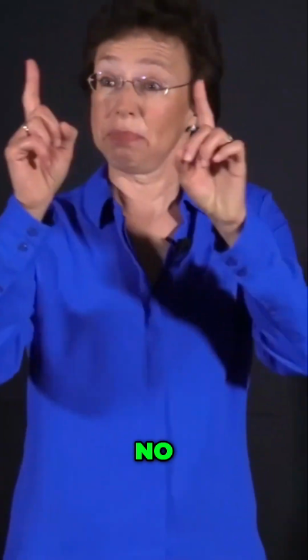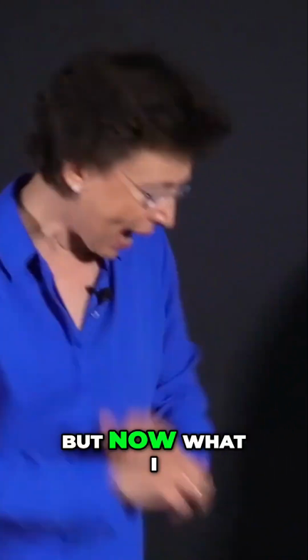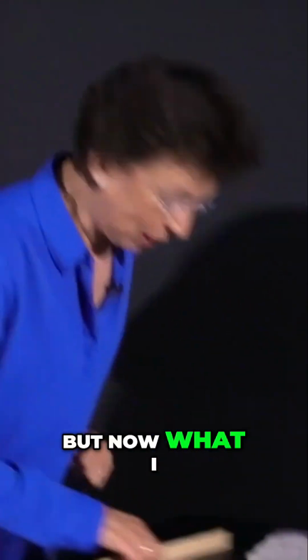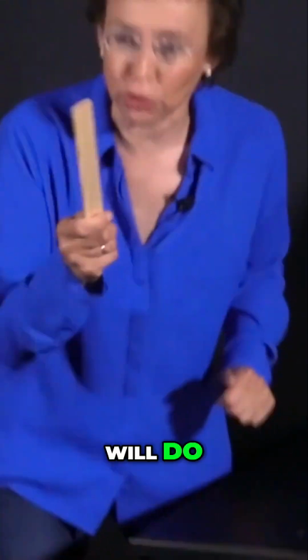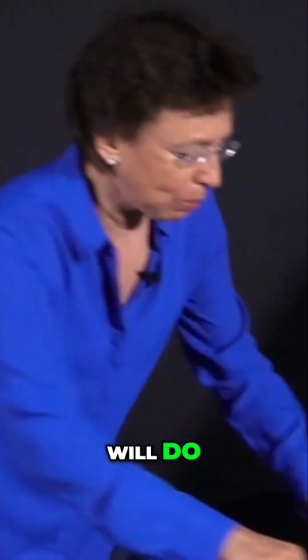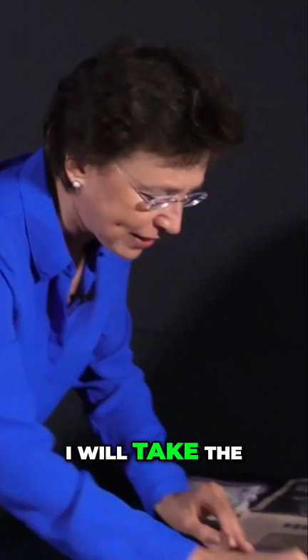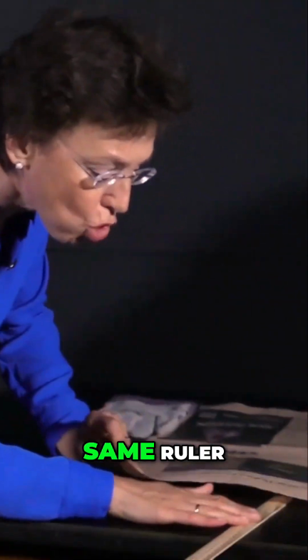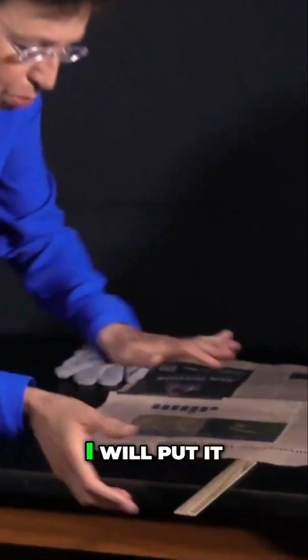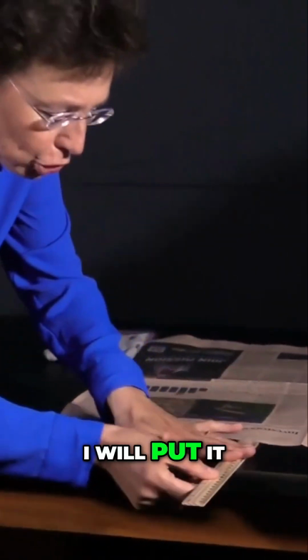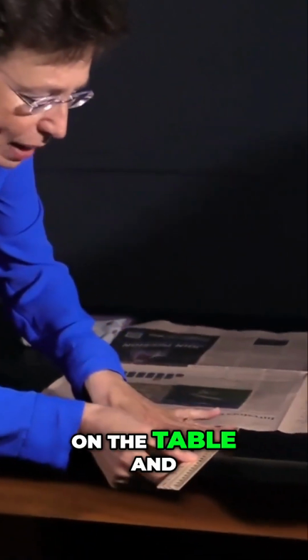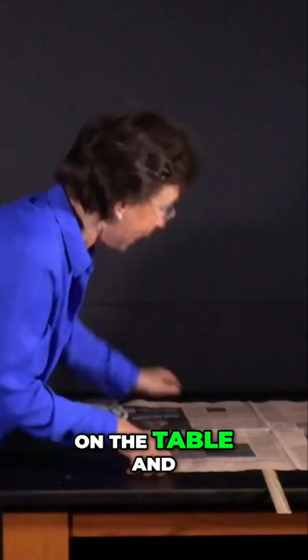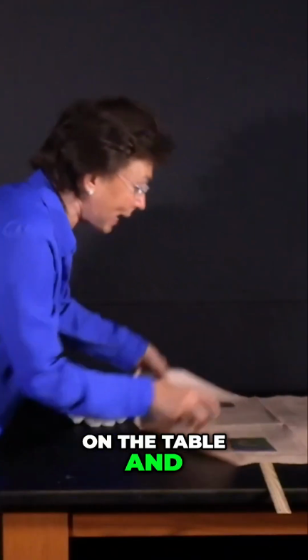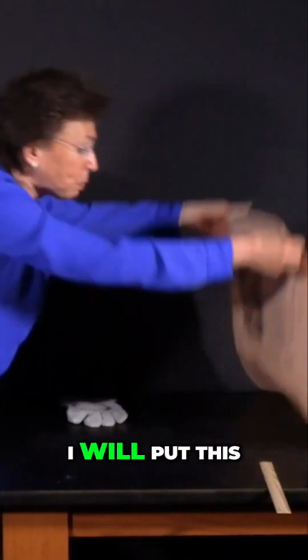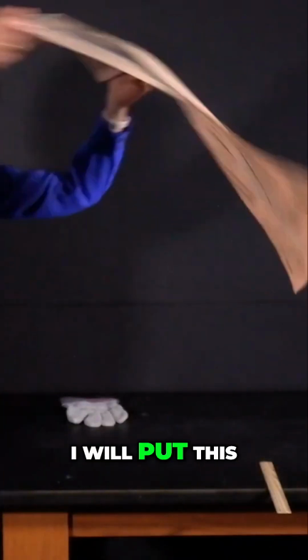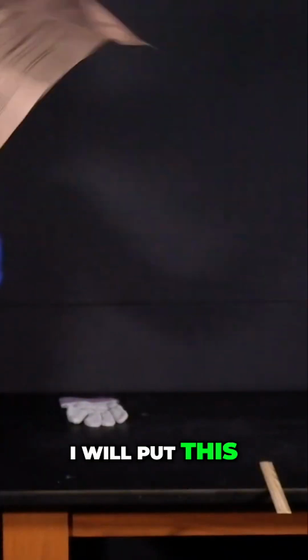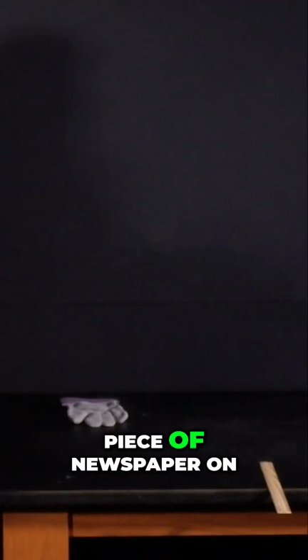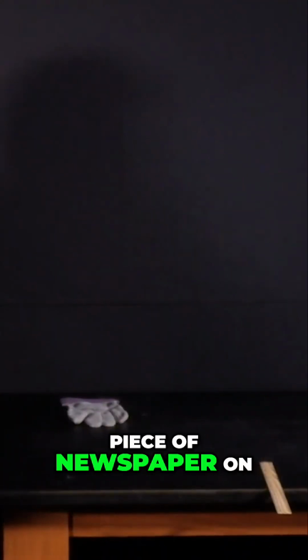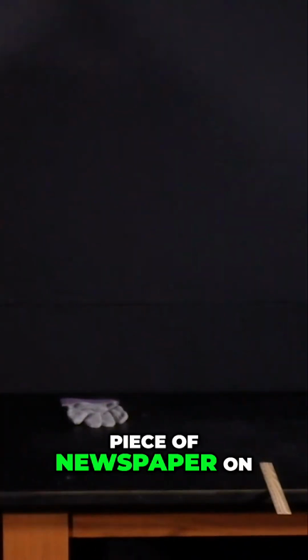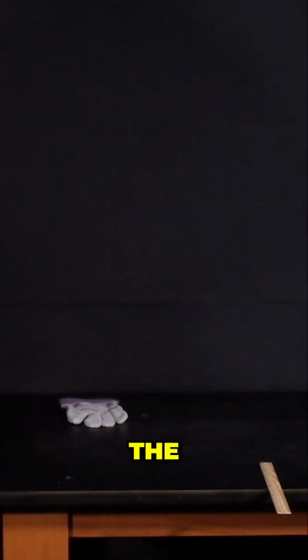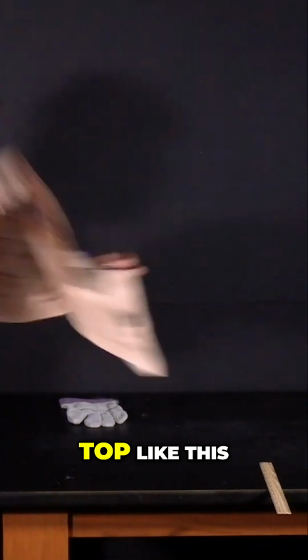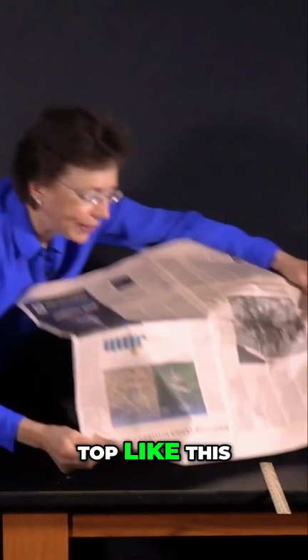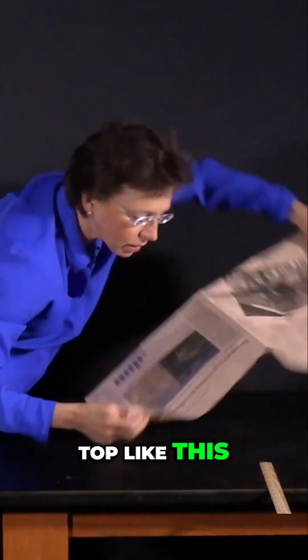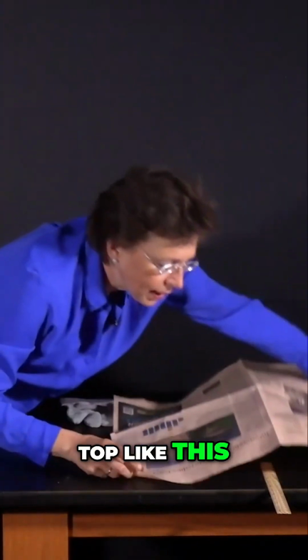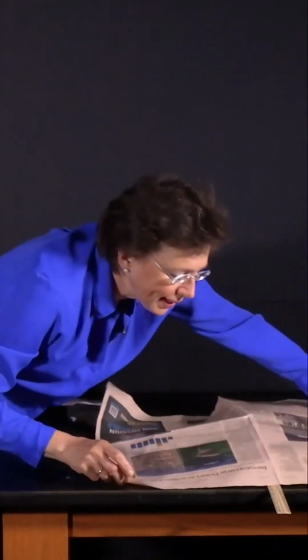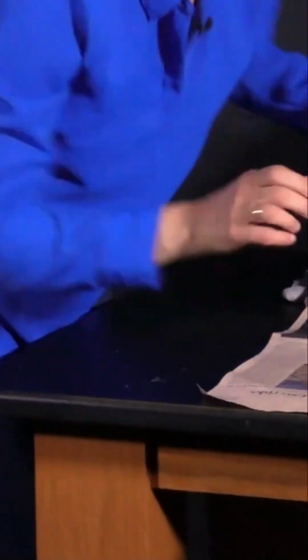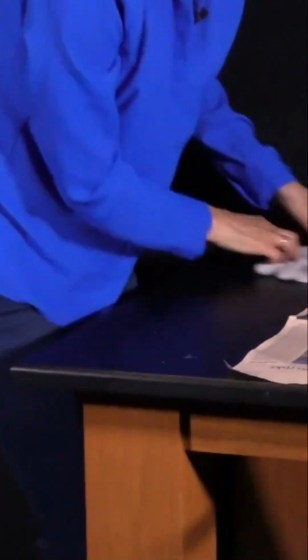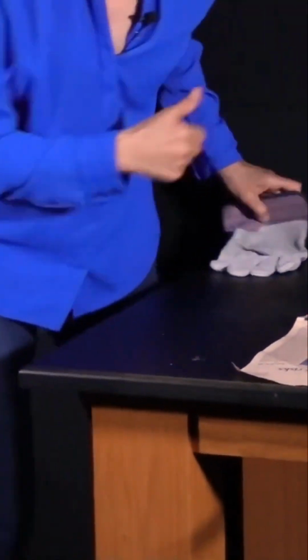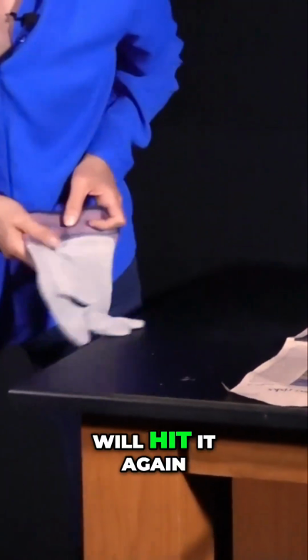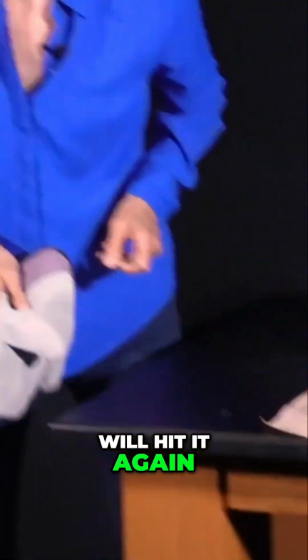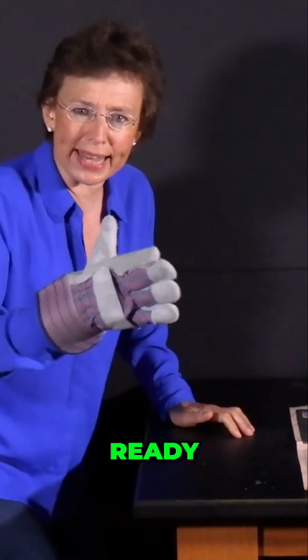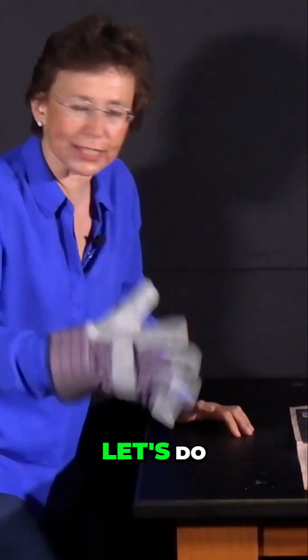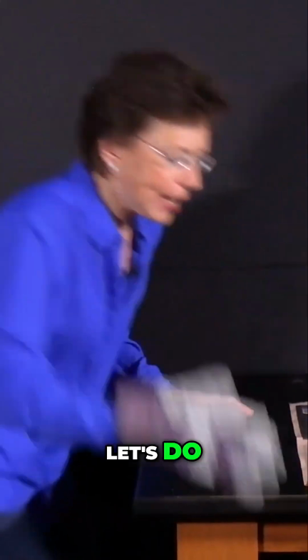But now what I will do — I will take the same ruler, I will put it on the table and I will put this piece of newspaper on the top like this. And I will hit it again. Let's do it.